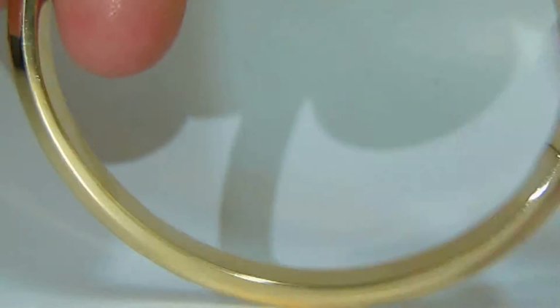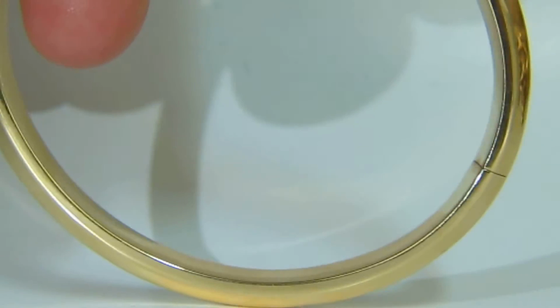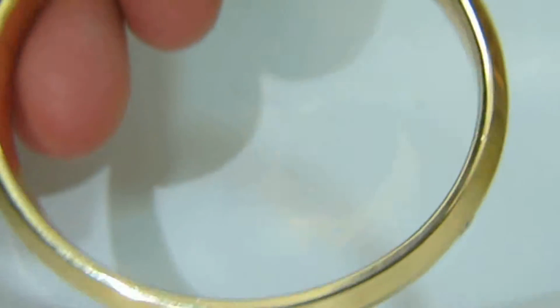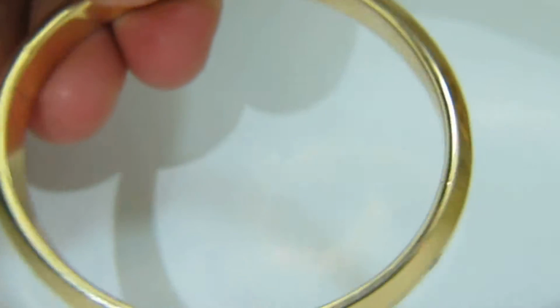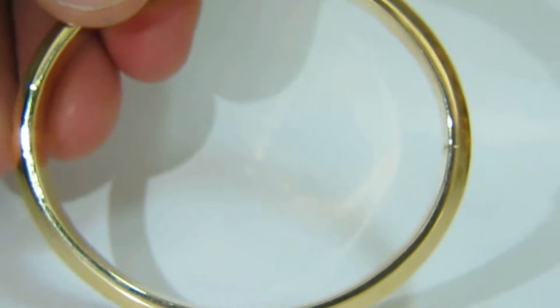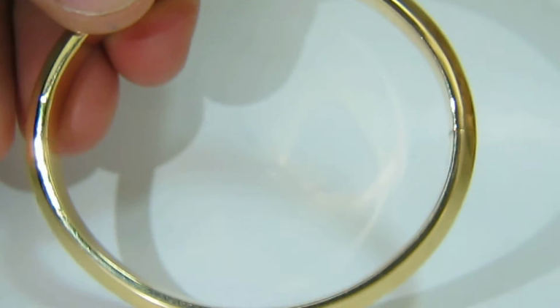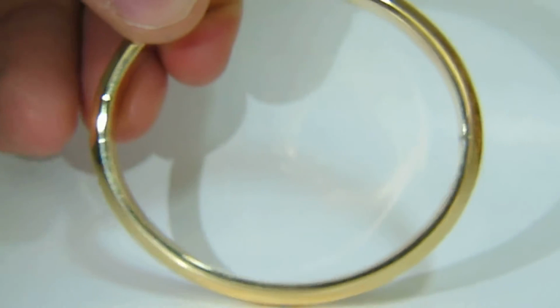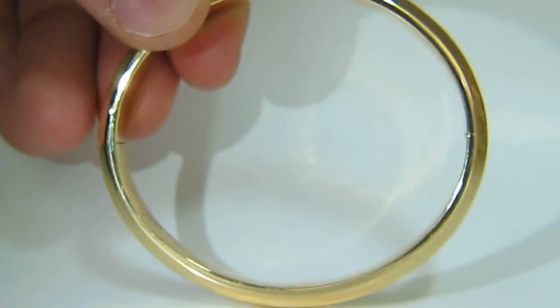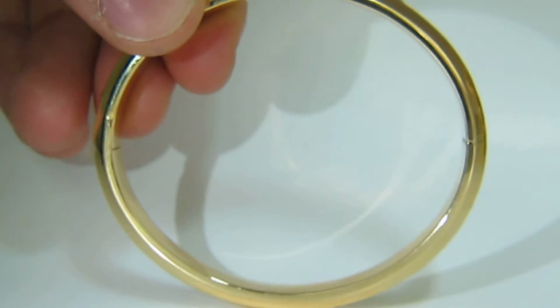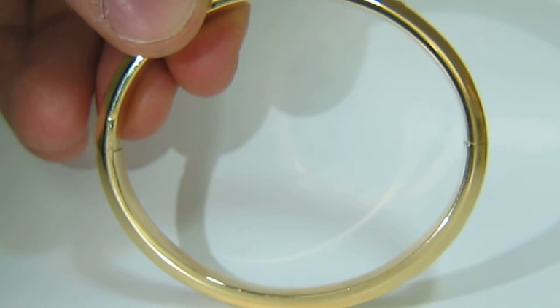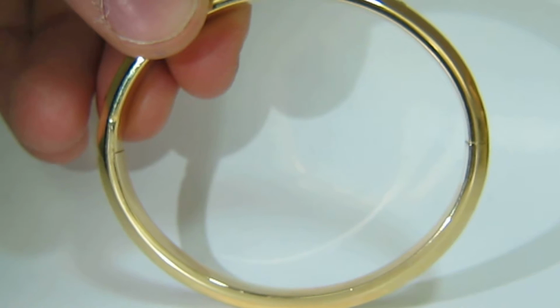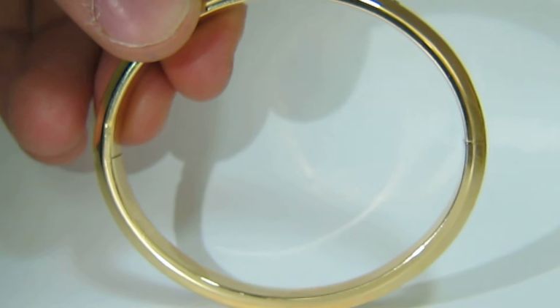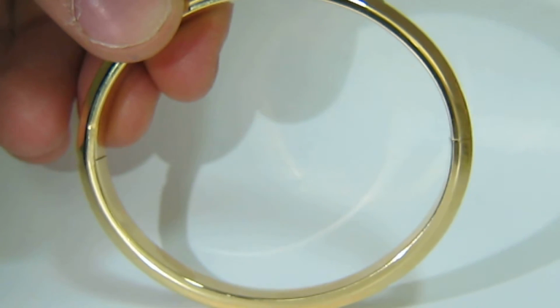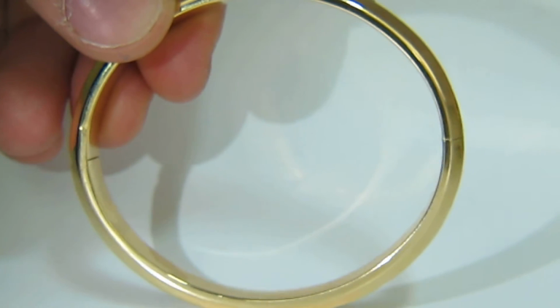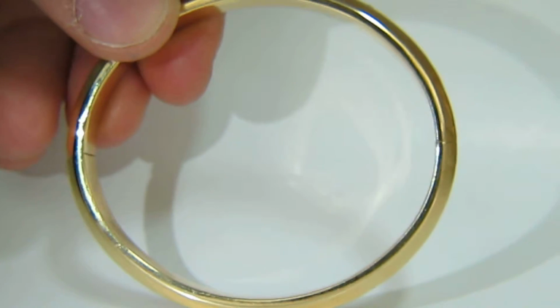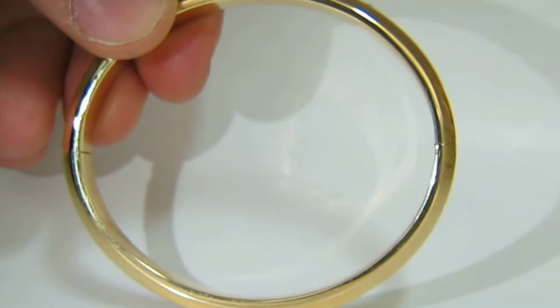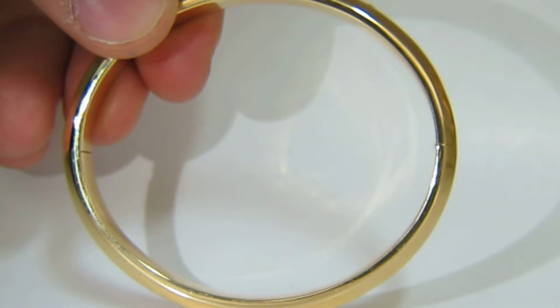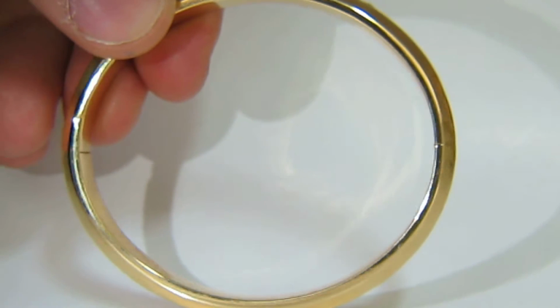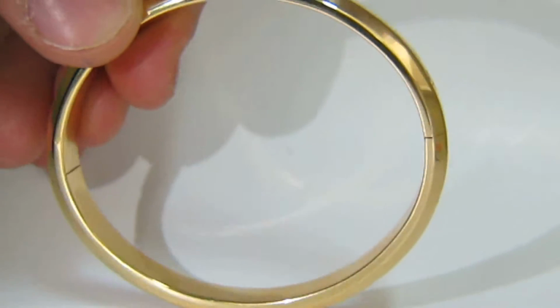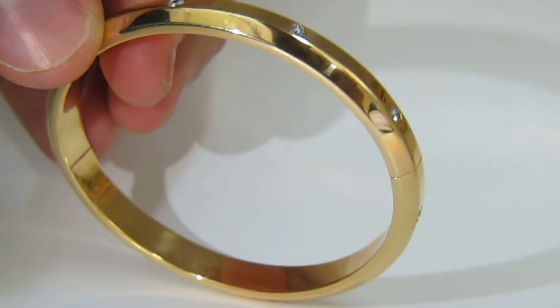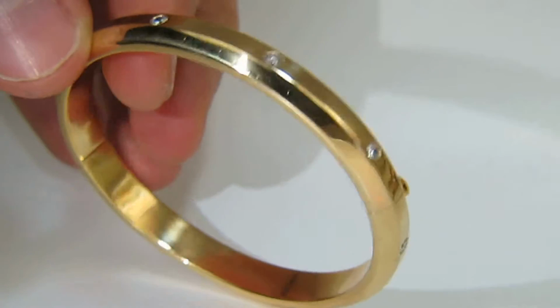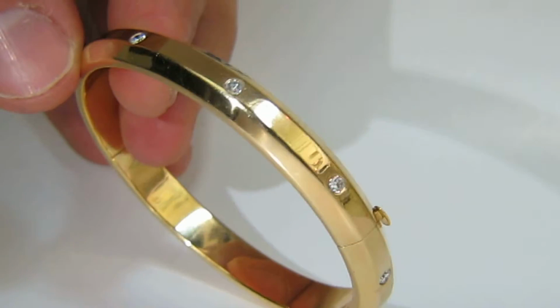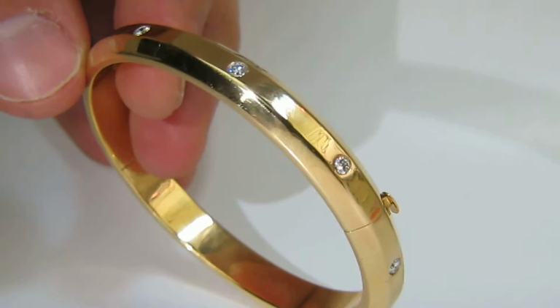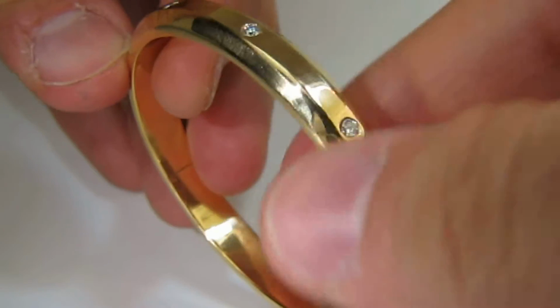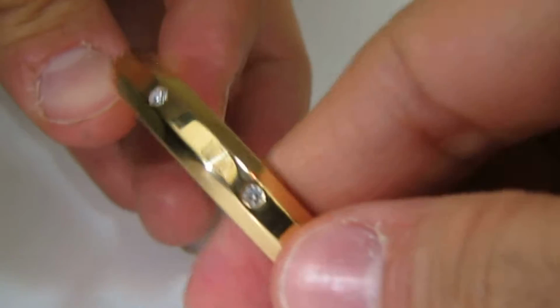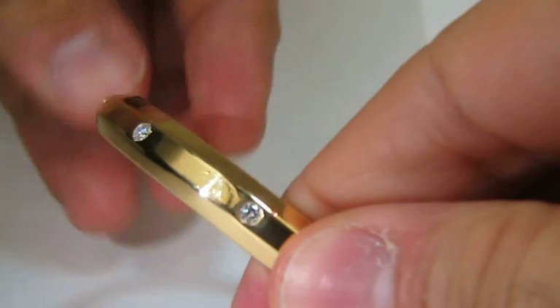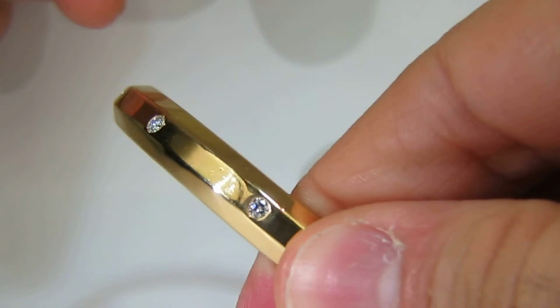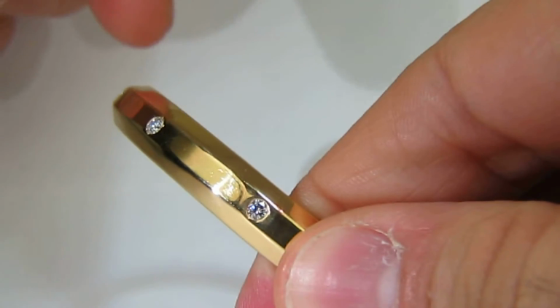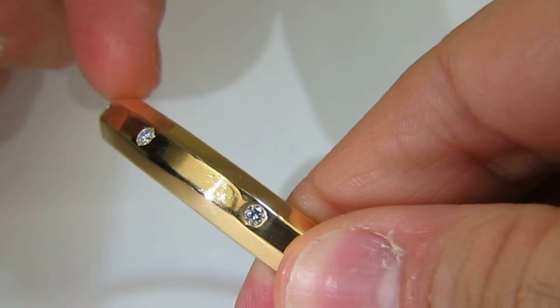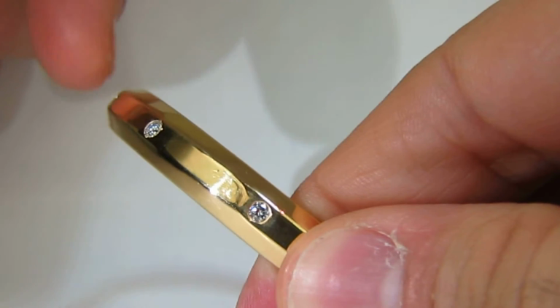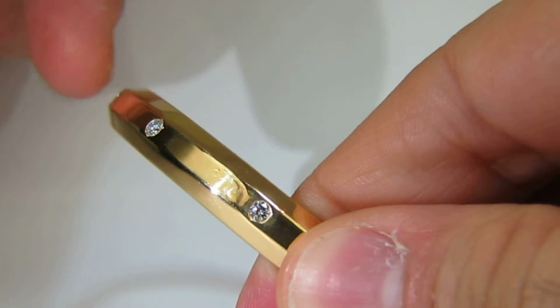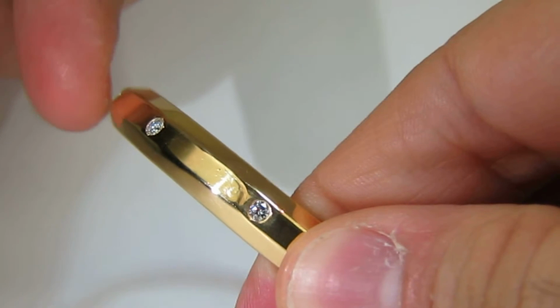This bangle bracelet is made for a relaxed, comfort fit. It's a semi-modified oval, and as you can see, the bracelet is a three-dimensional arc.